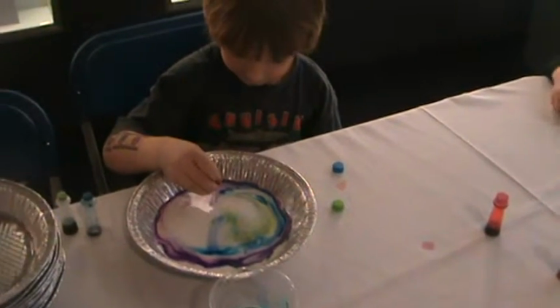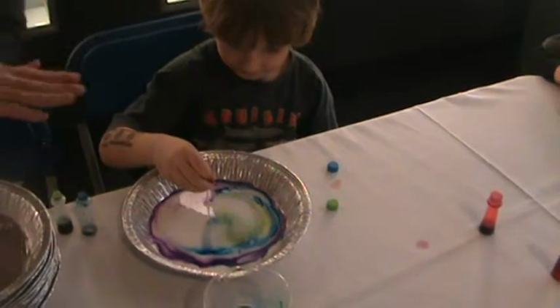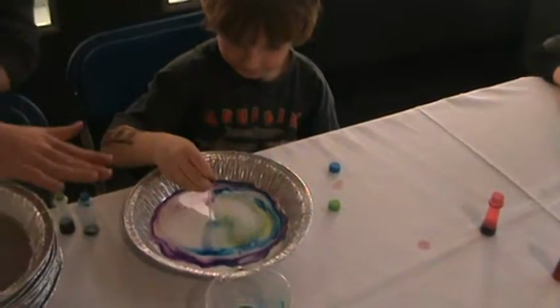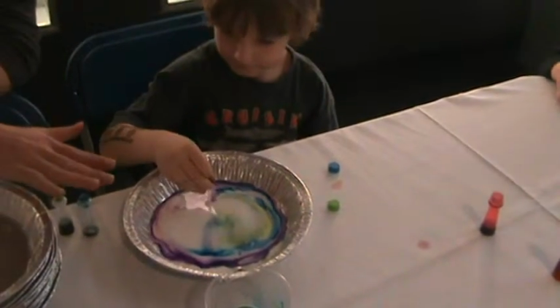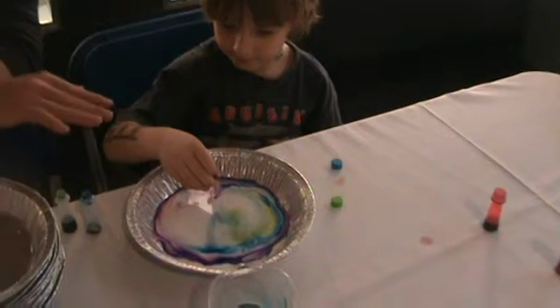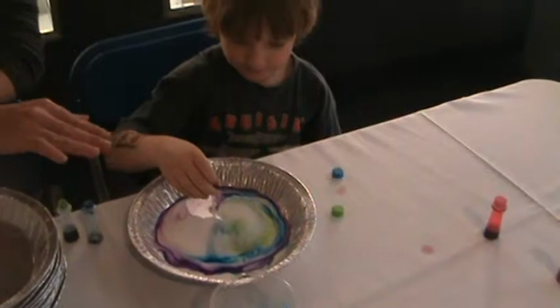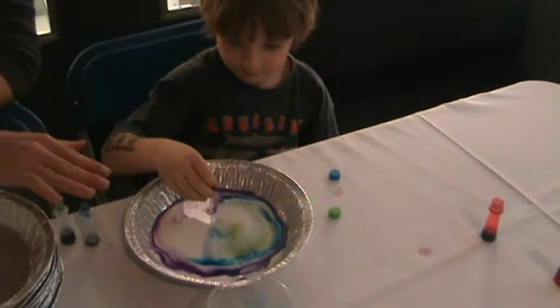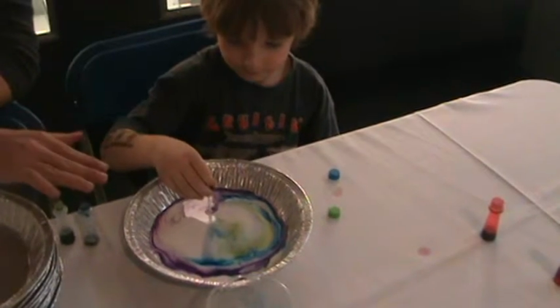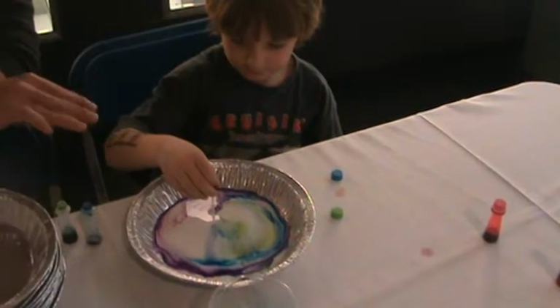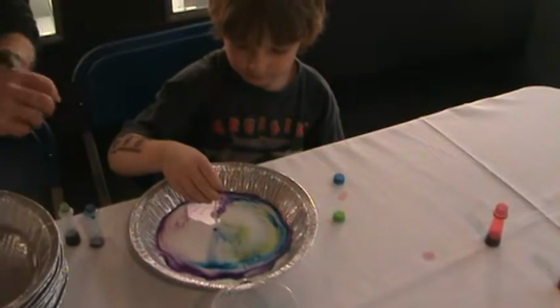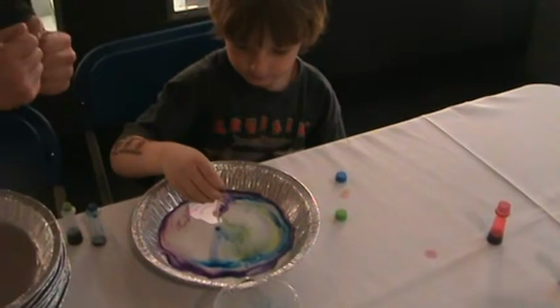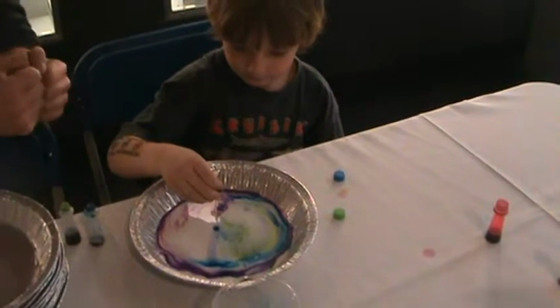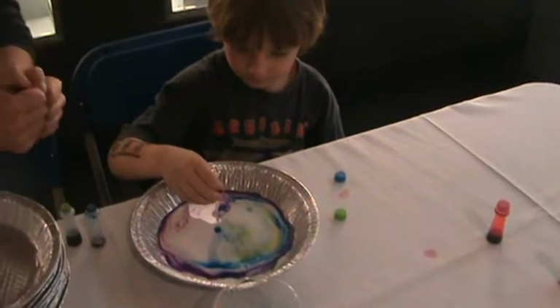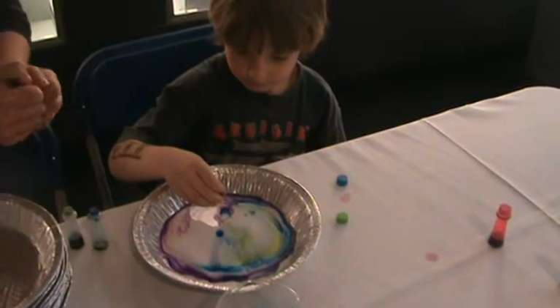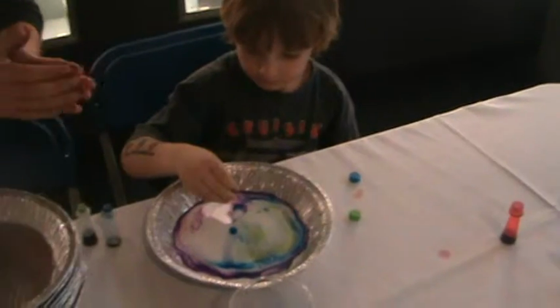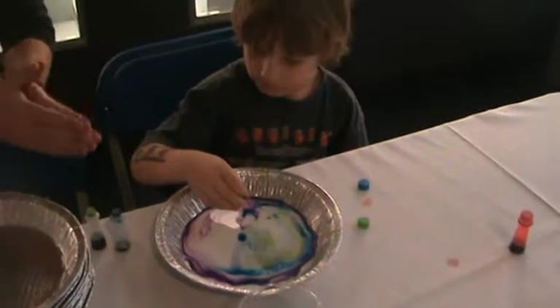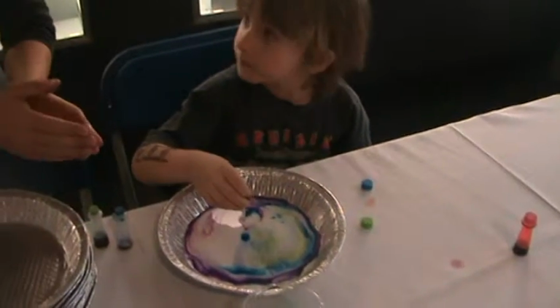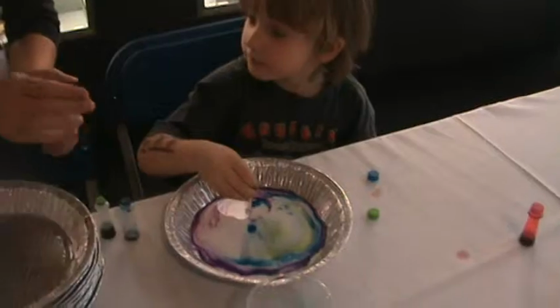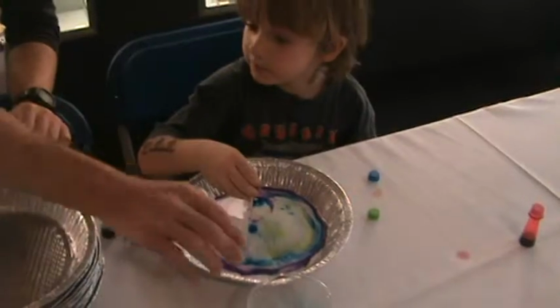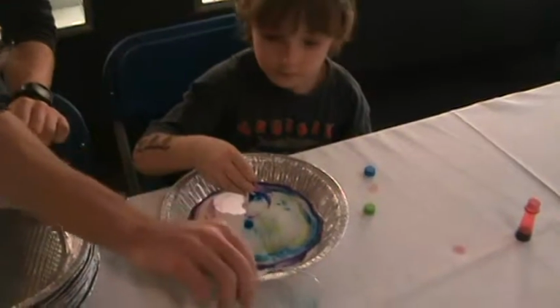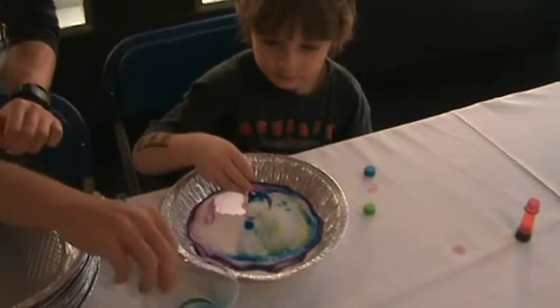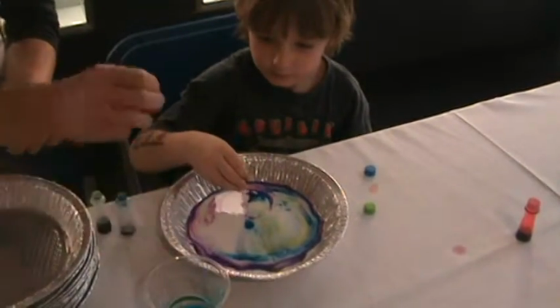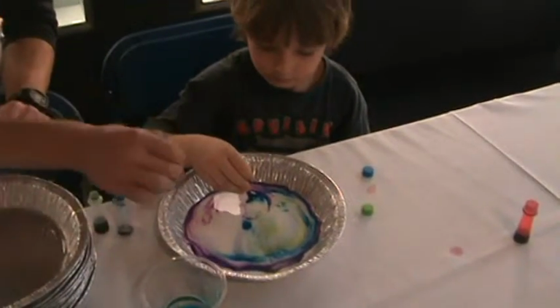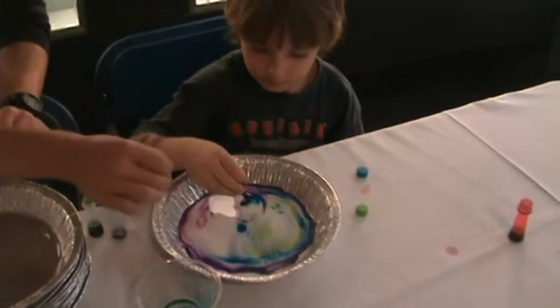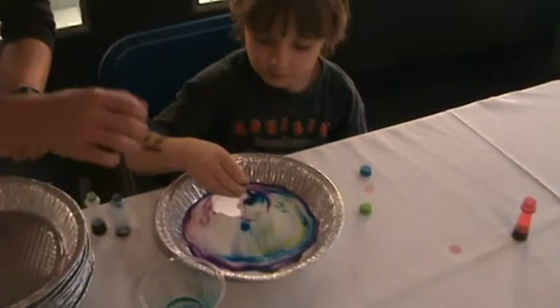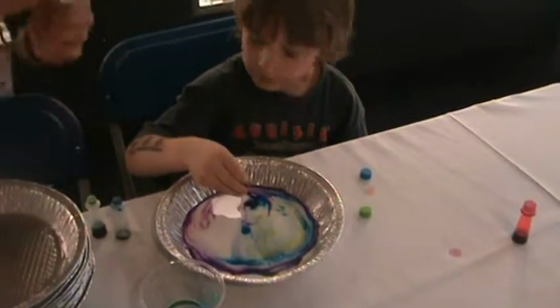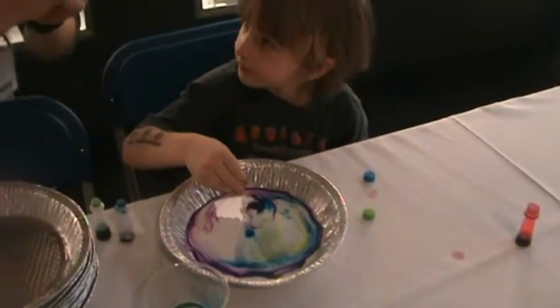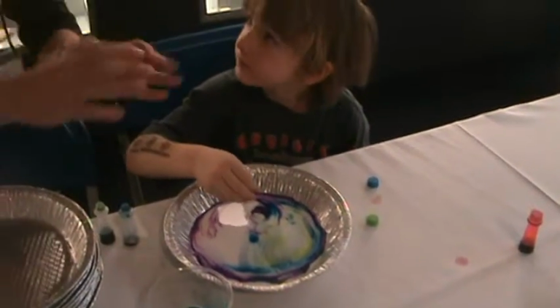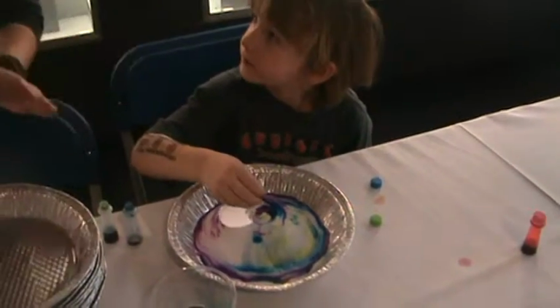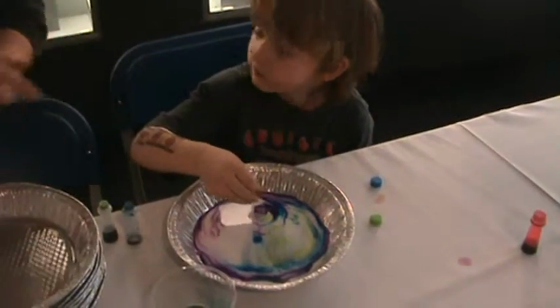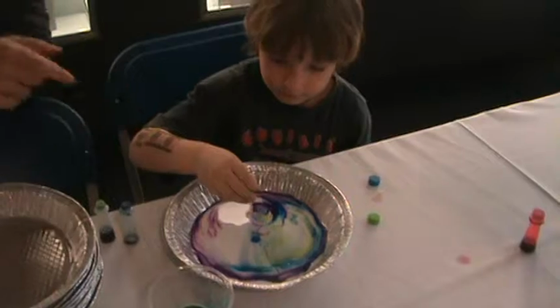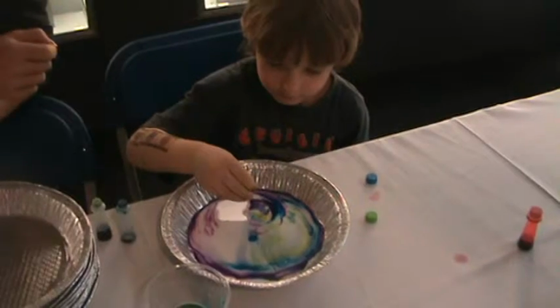So on the surface there's lots of surface tension. The molecules are really close together and they're really rigid. And then the salt comes in as a brand new substance, and the molecules go everywhere. And that's why we see the colors.